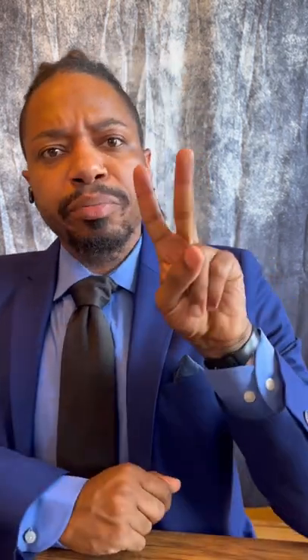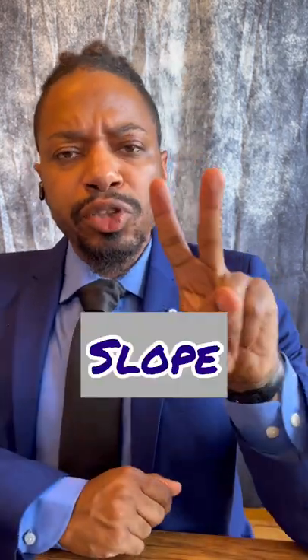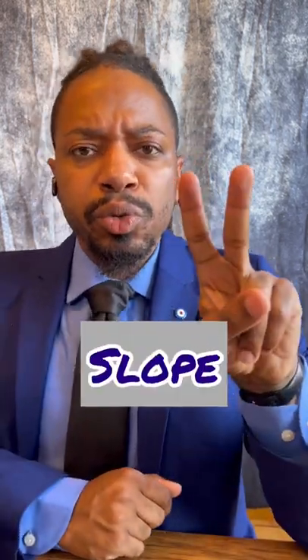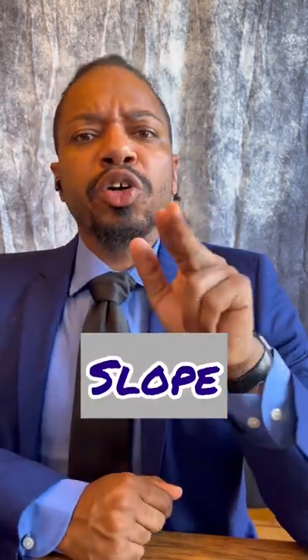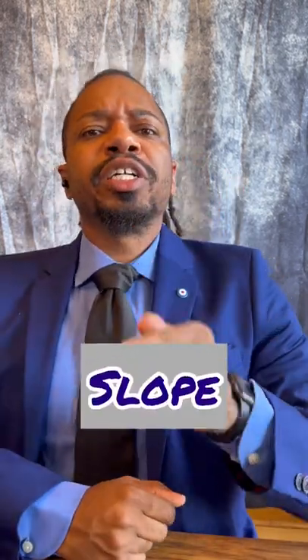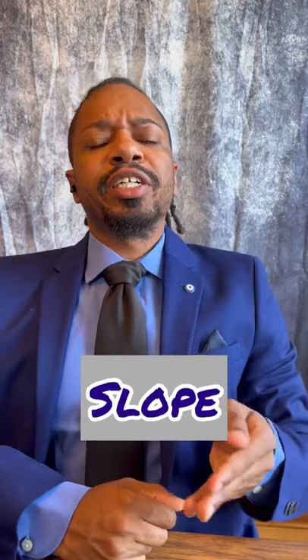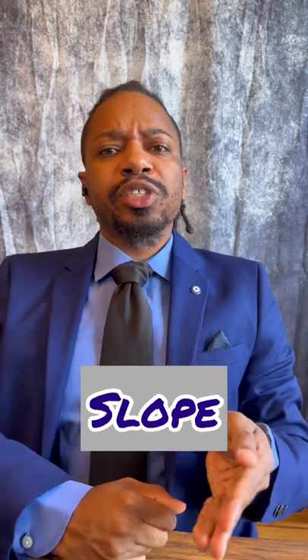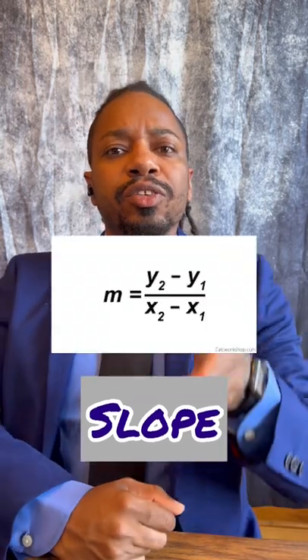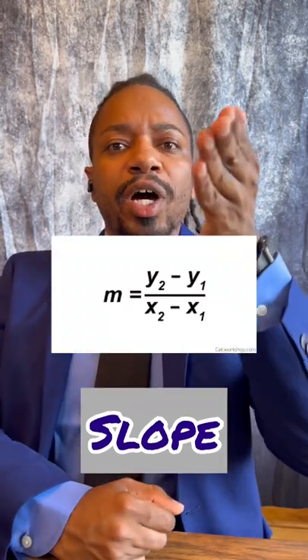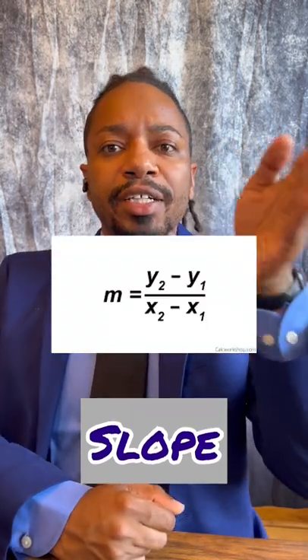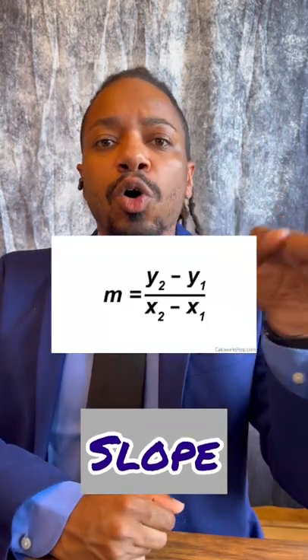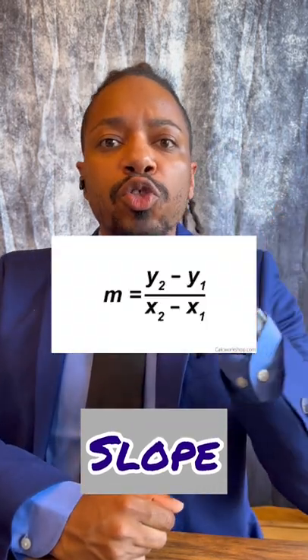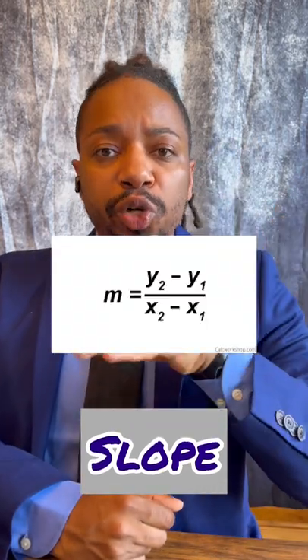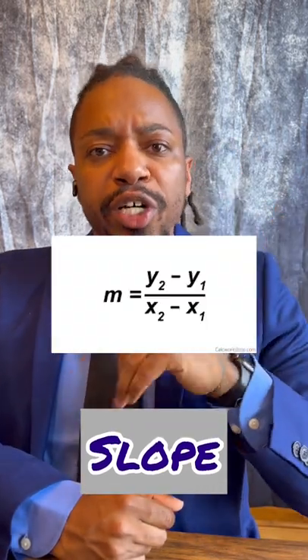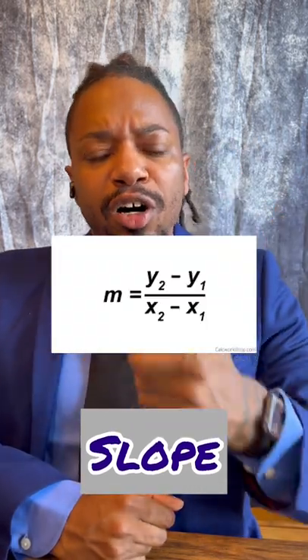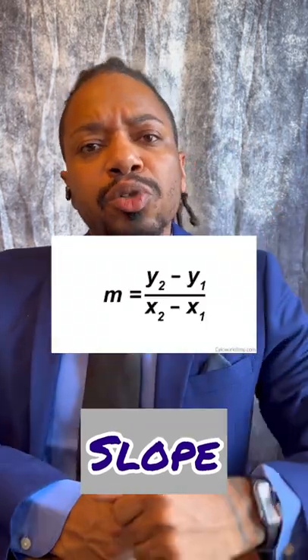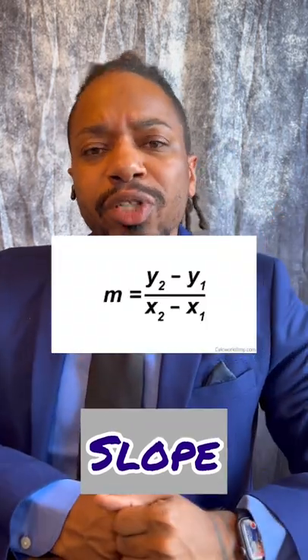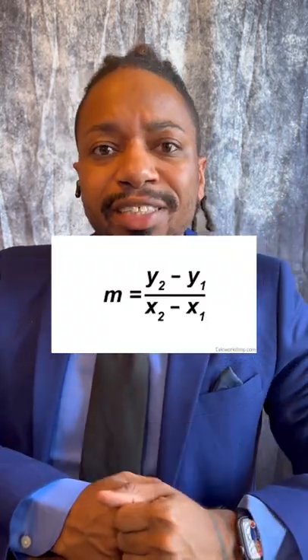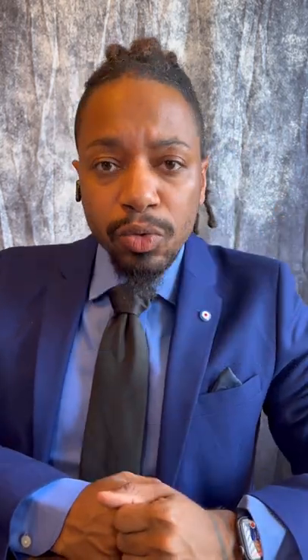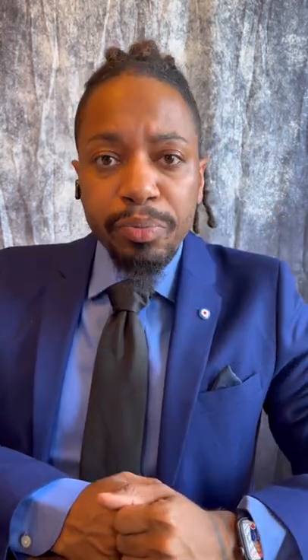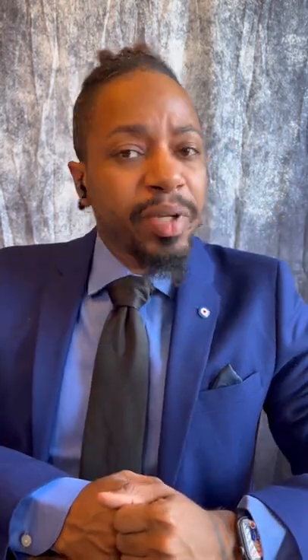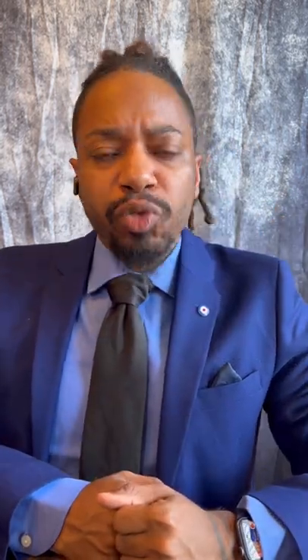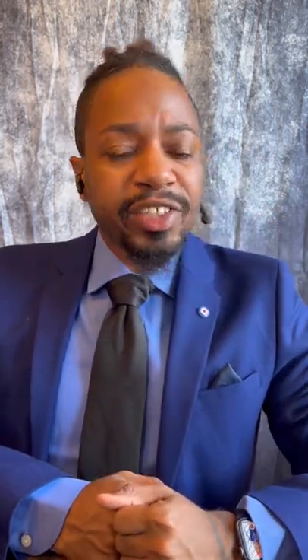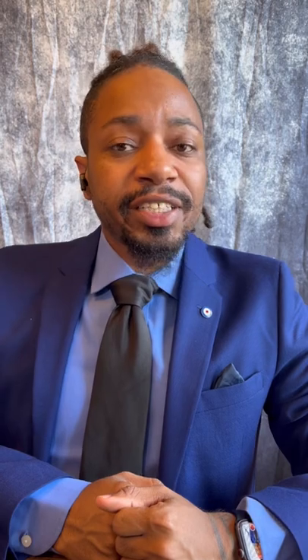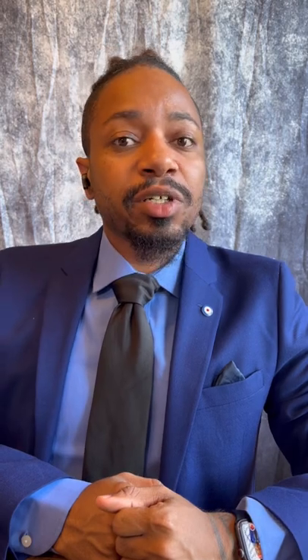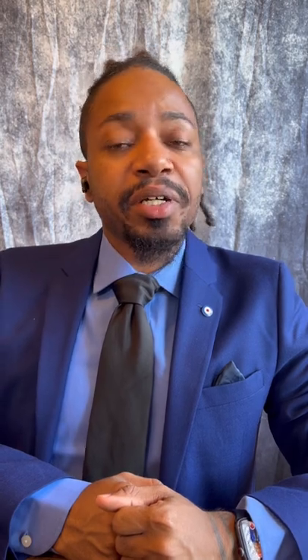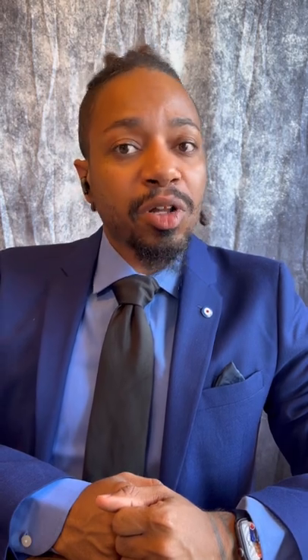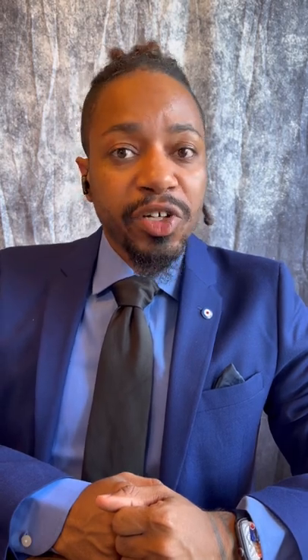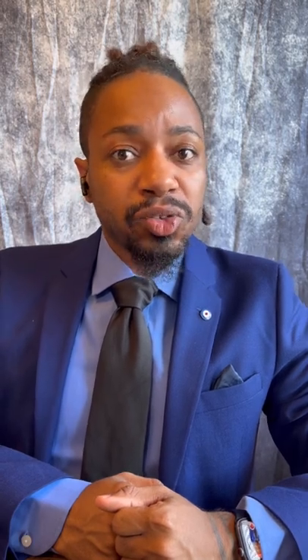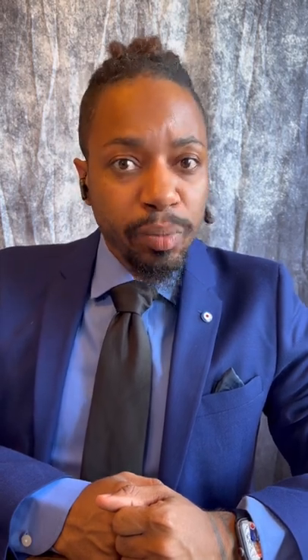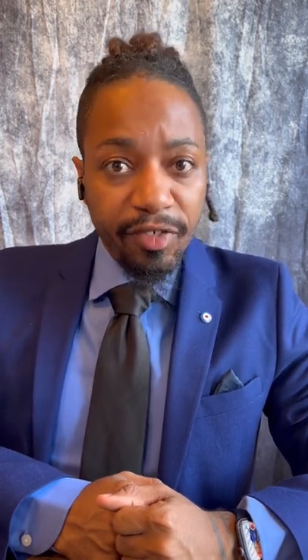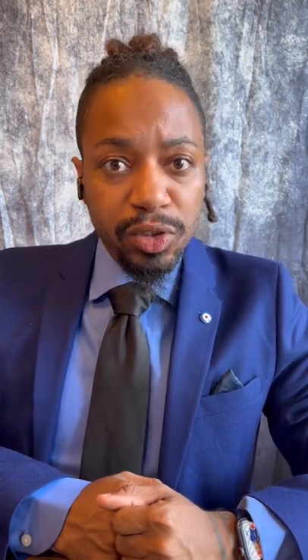Number two, you're going to need to understand the rise over the run, also known as slope, because rate of change is going to be in all of your high school math courses.